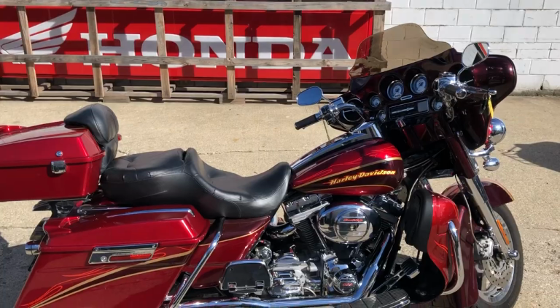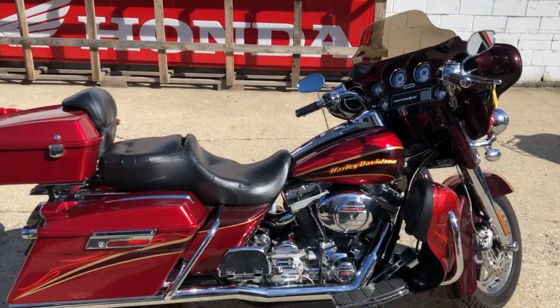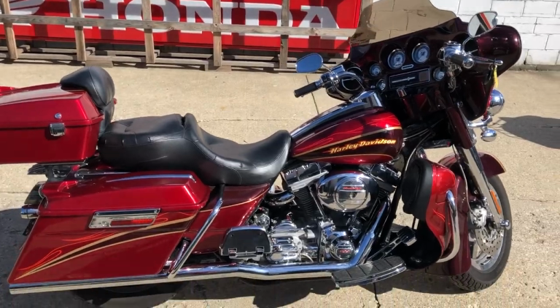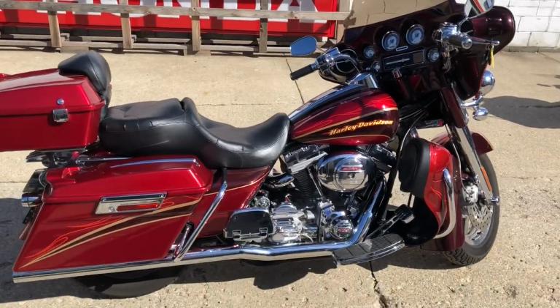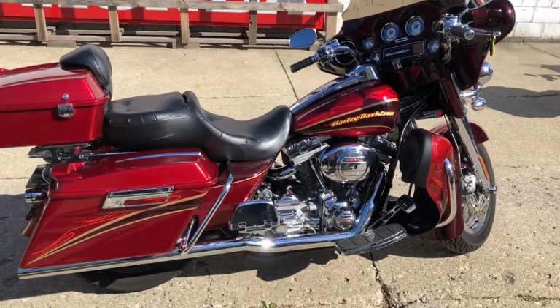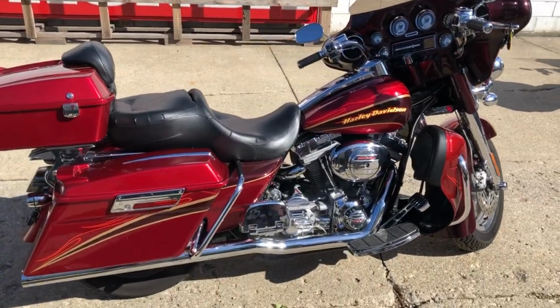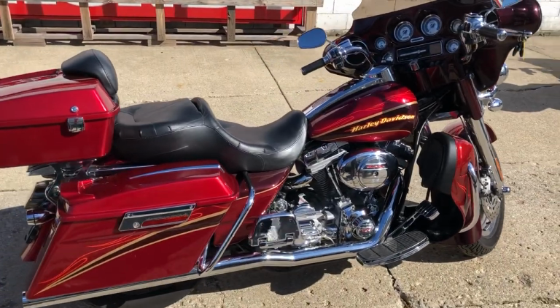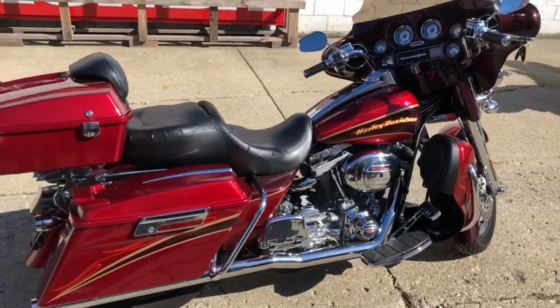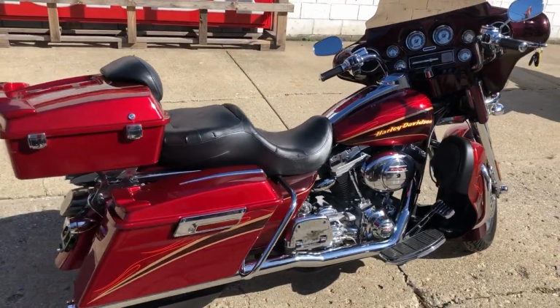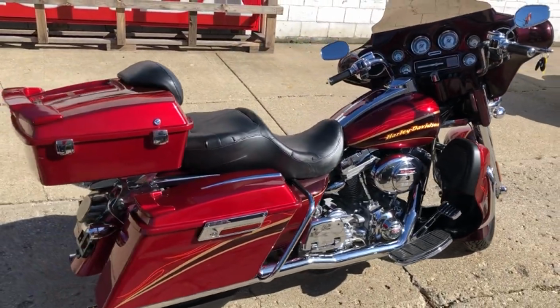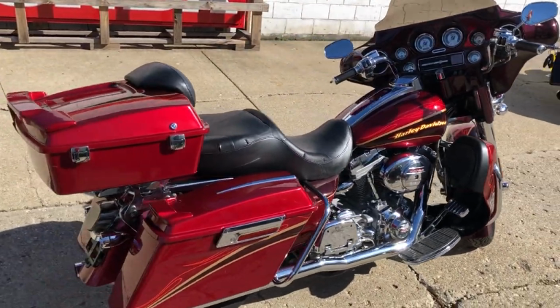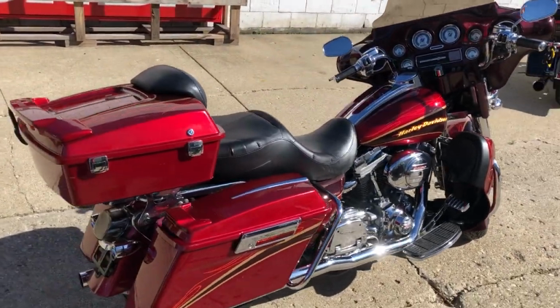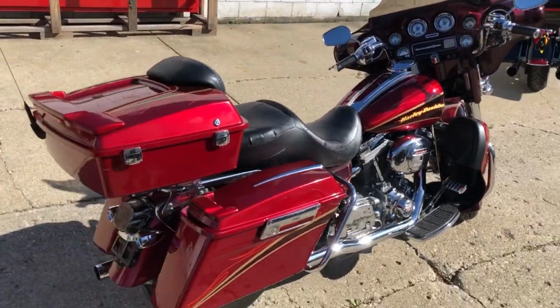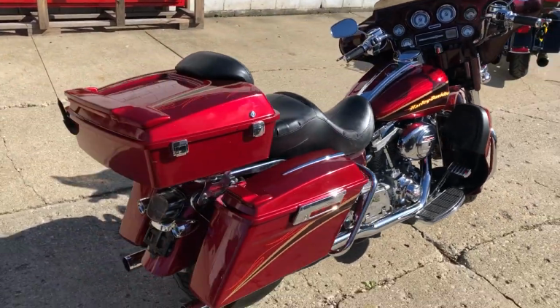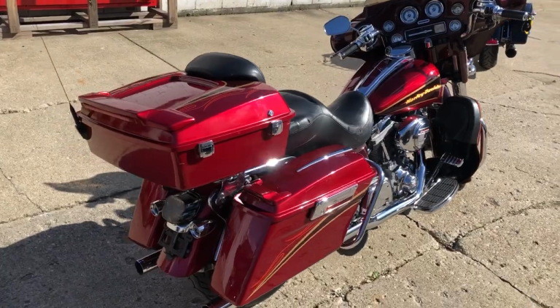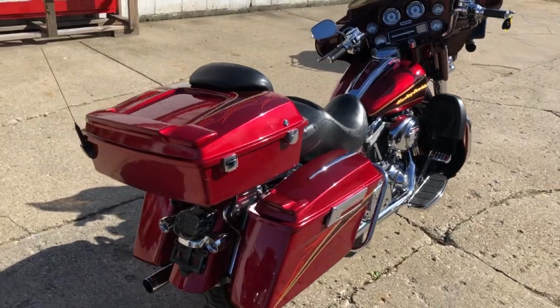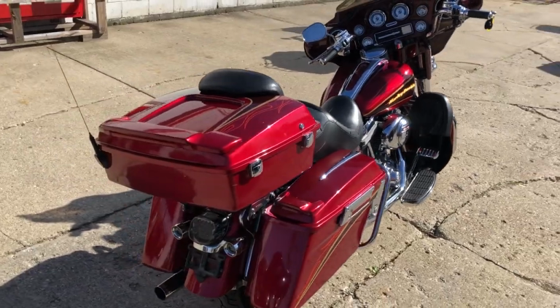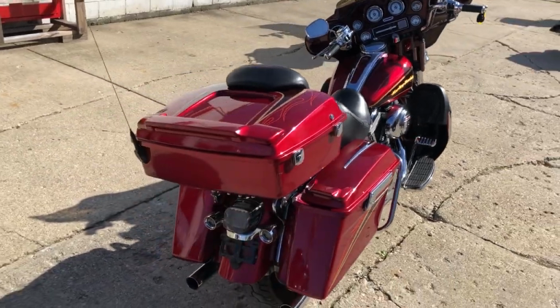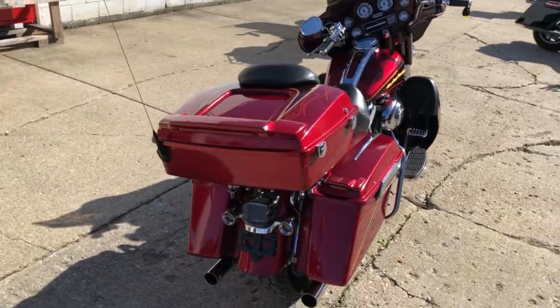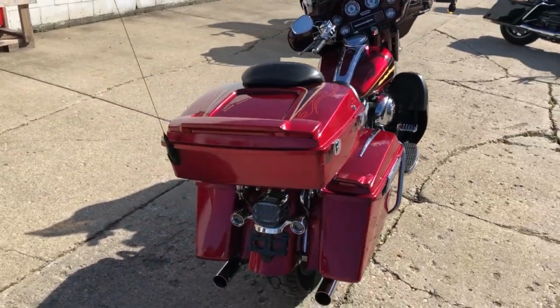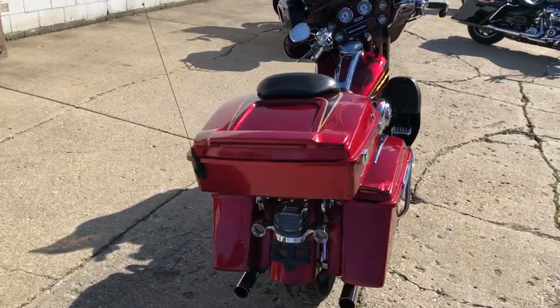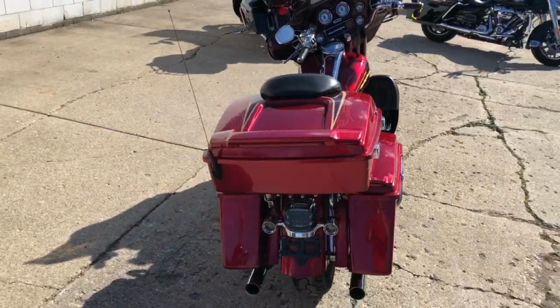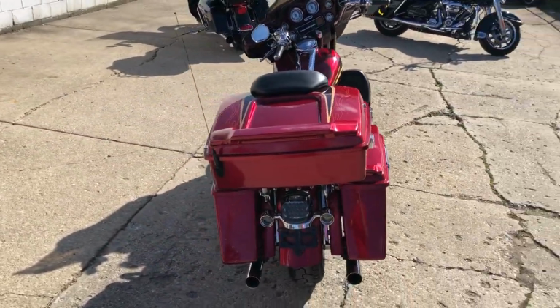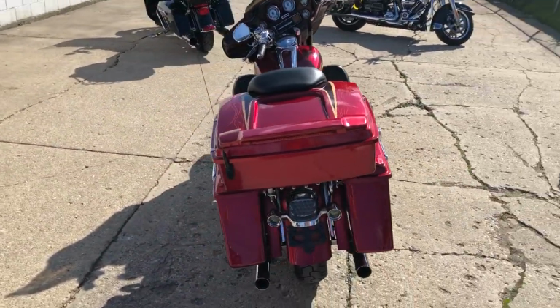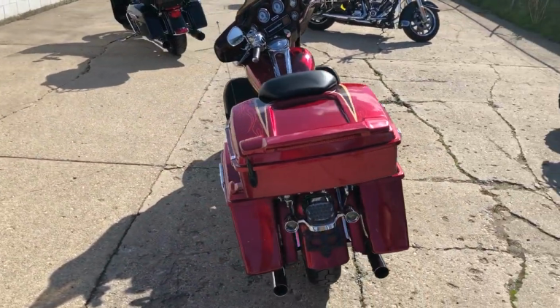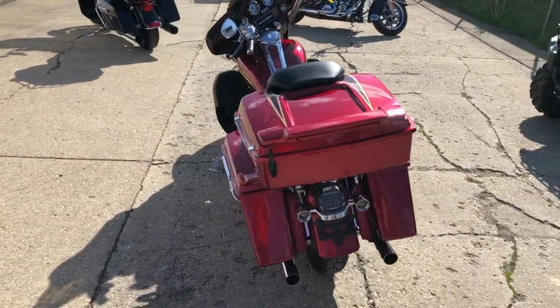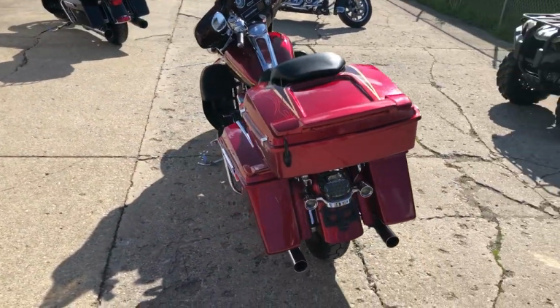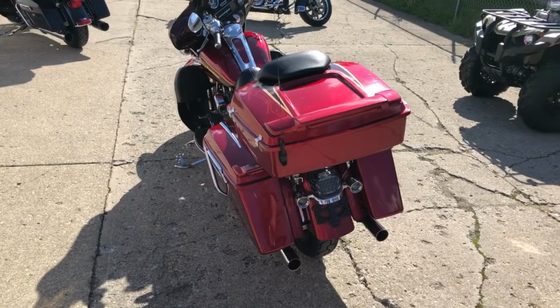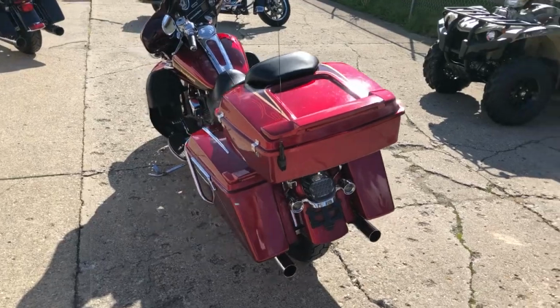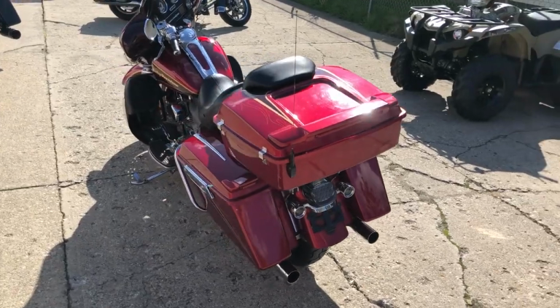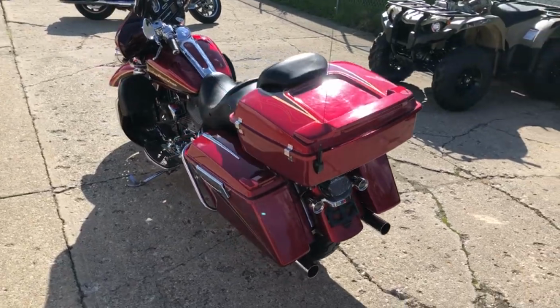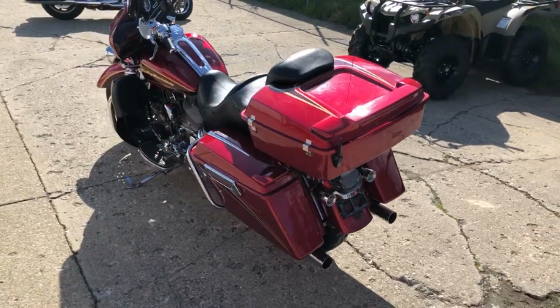Hey guys, approvalpowersports.com here doing some videos on stuff that just came into the showroom — we are stacking them in here. It's a 2005 Screaming Eagle for sale, only thirty-one thousand six hundred fifty miles.